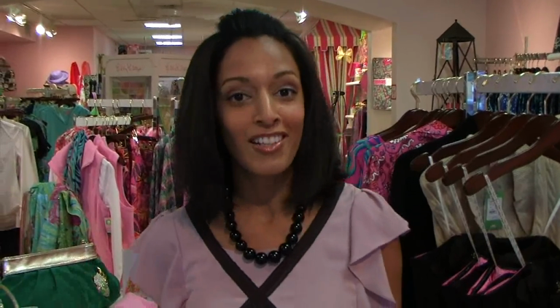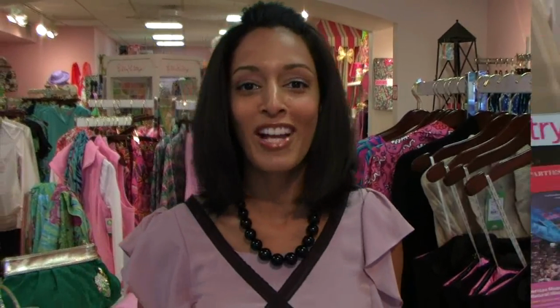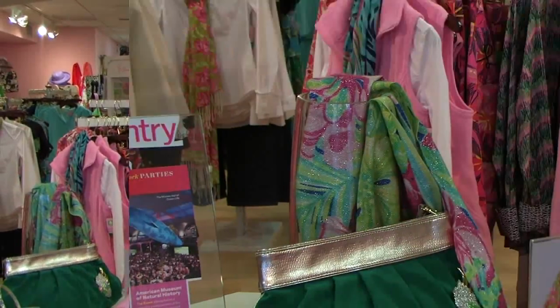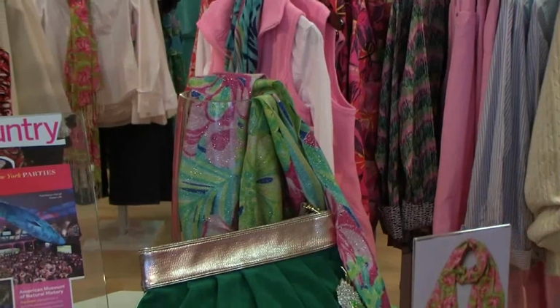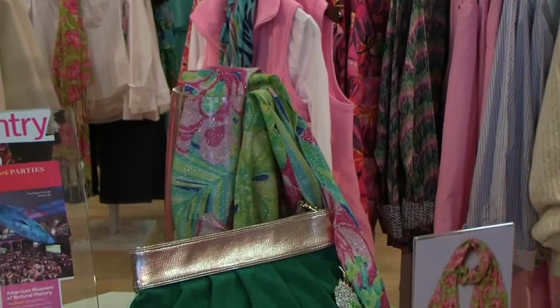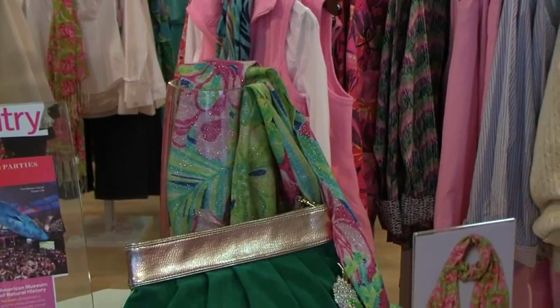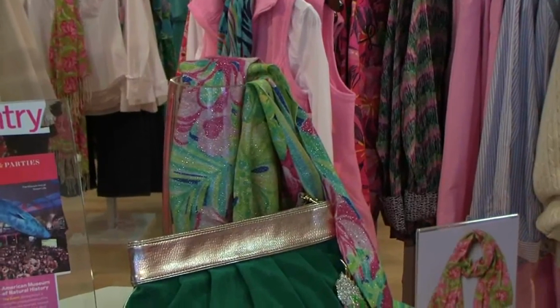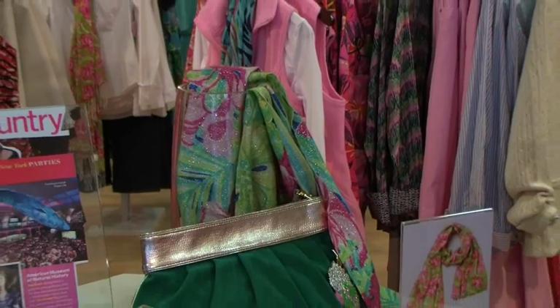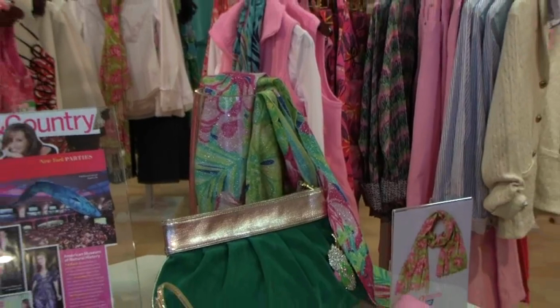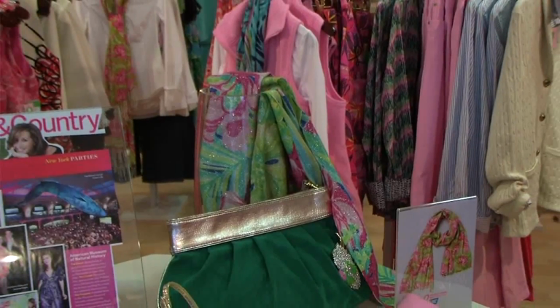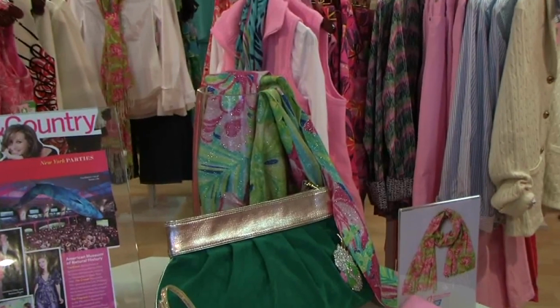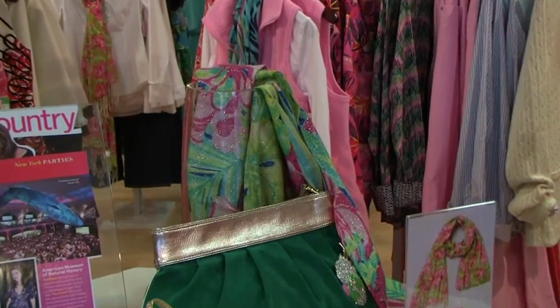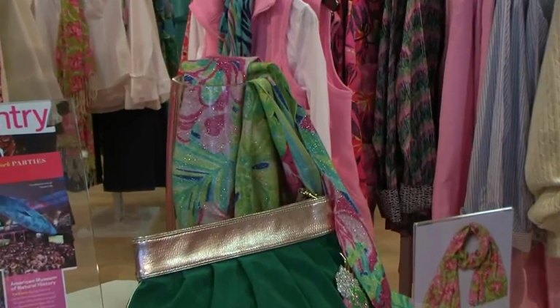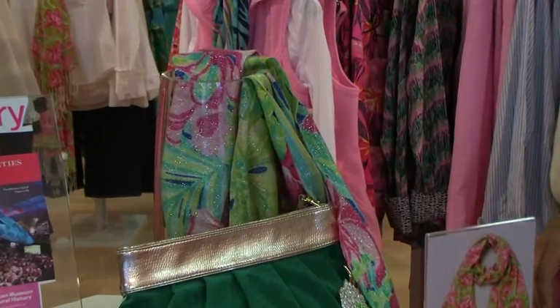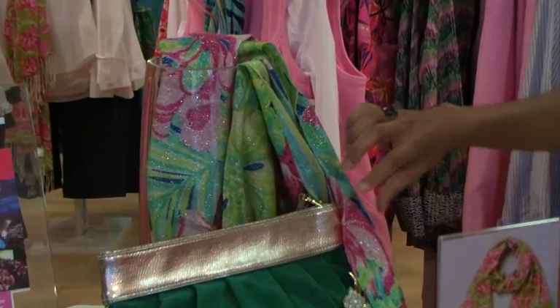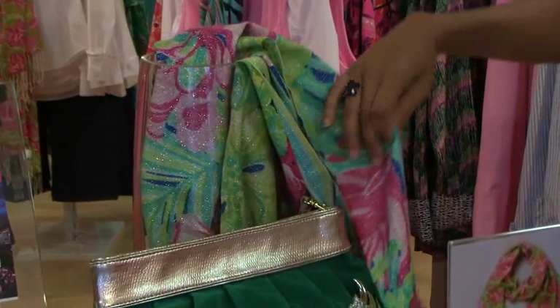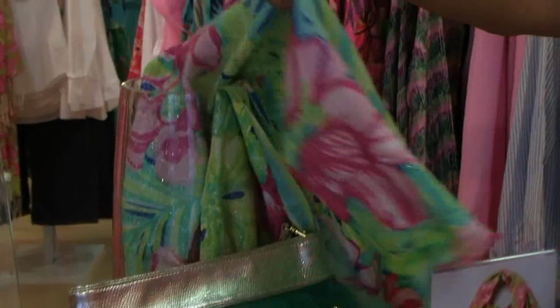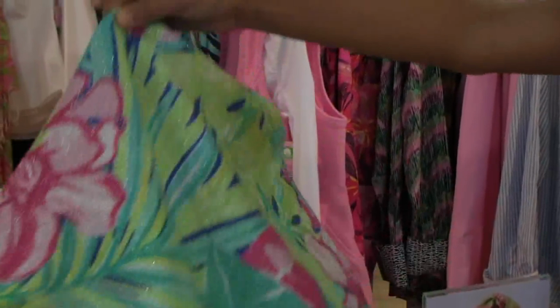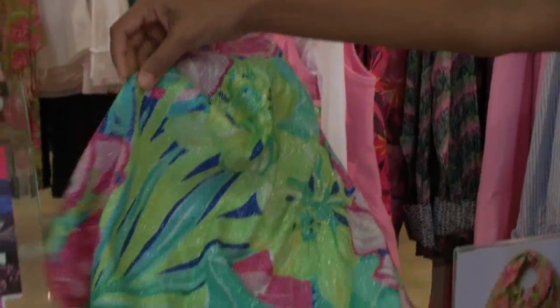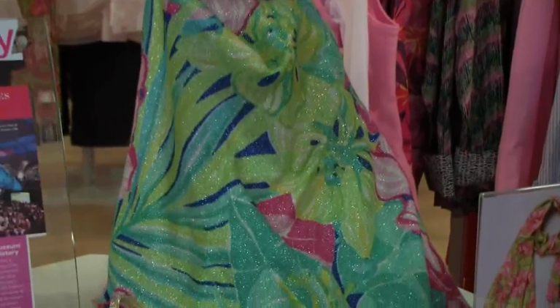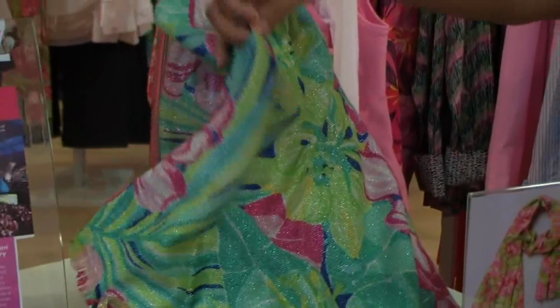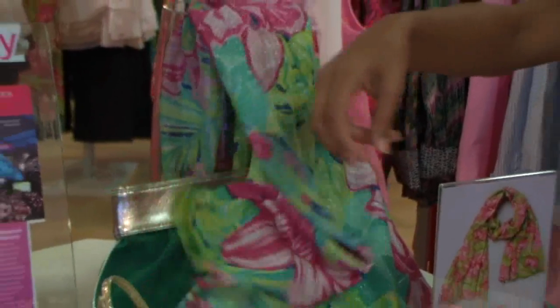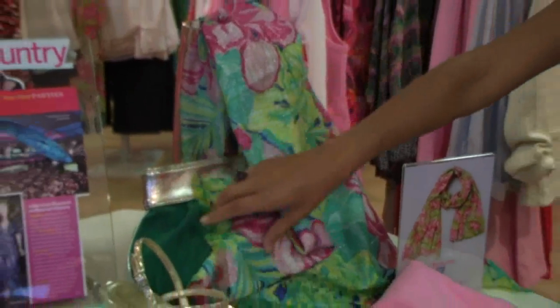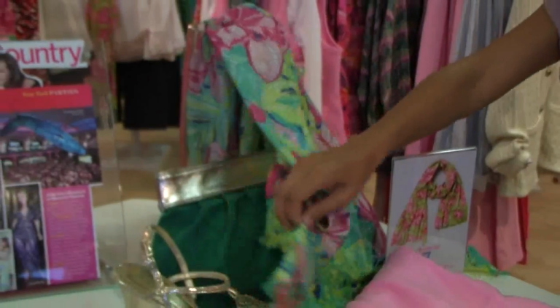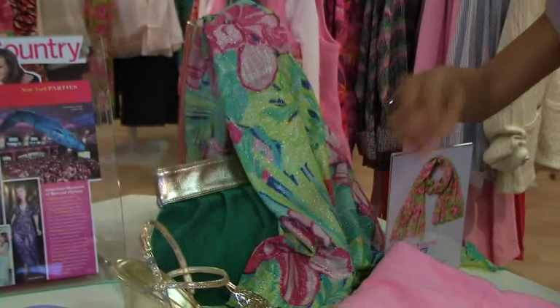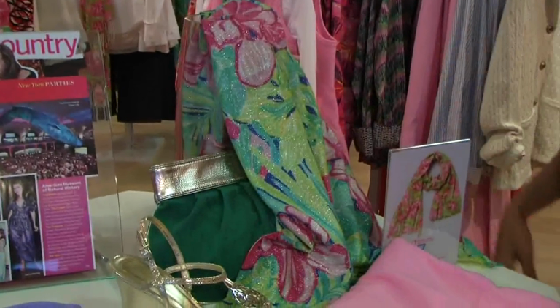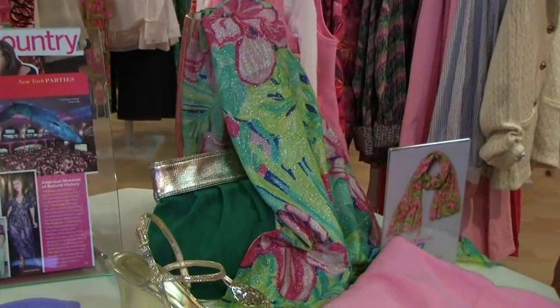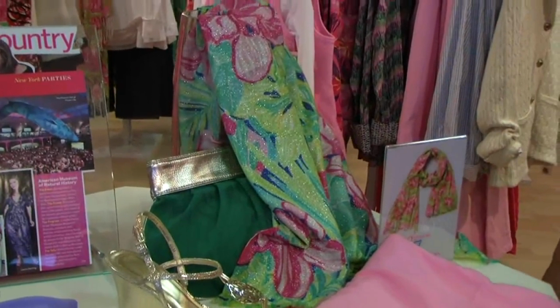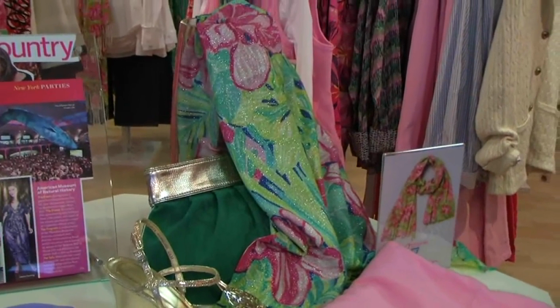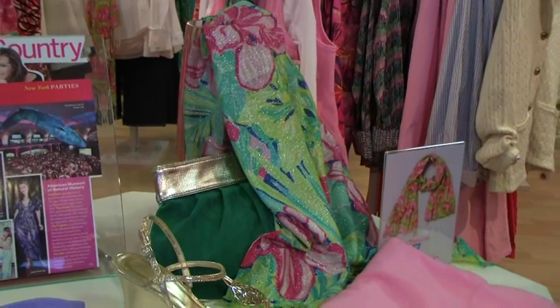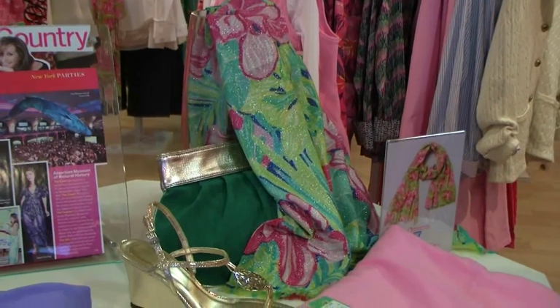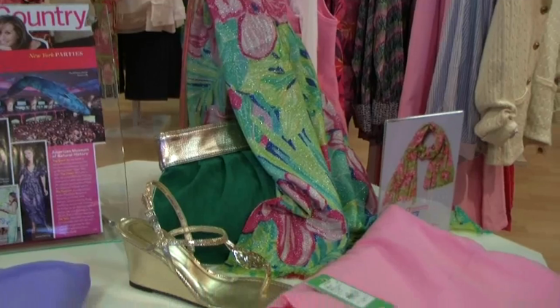One of the special items here at the boutique is the Lily Pulitzer Murphy wrap. It's $128 and it makes a gorgeous scarf or wrap for any of the wonderful ladies in your life.